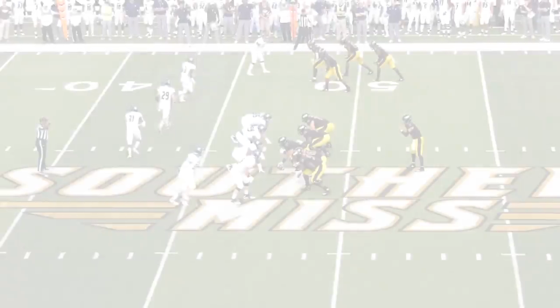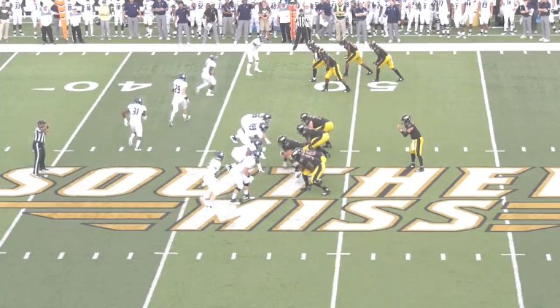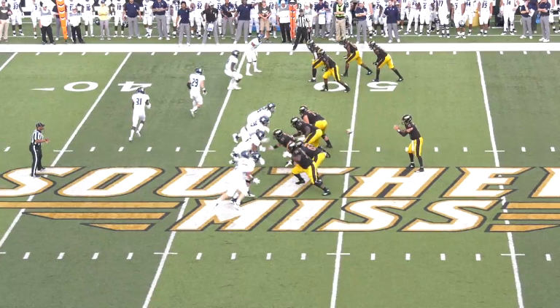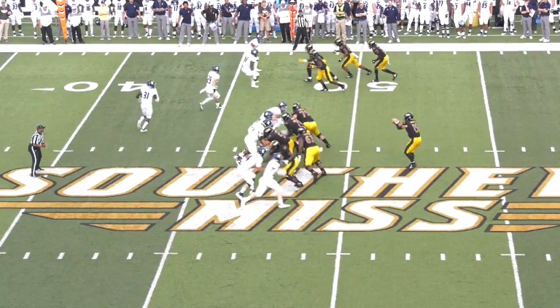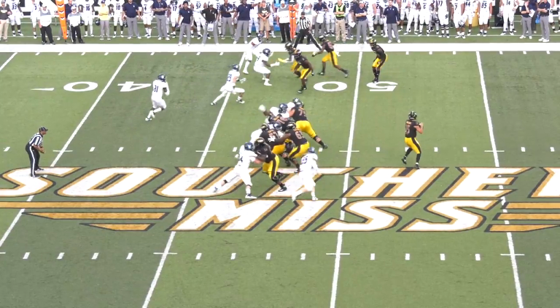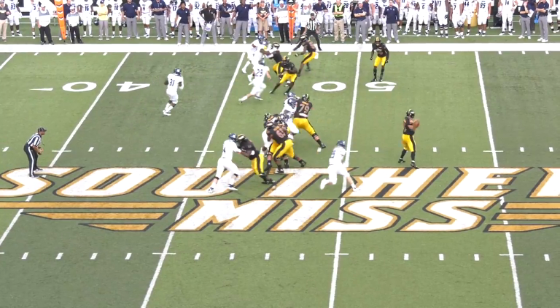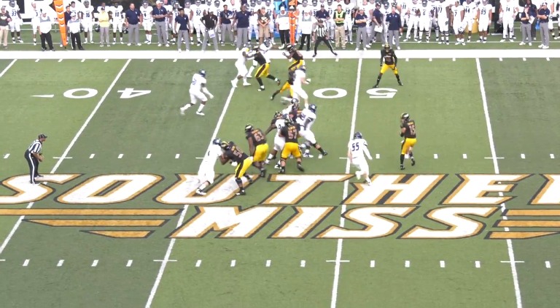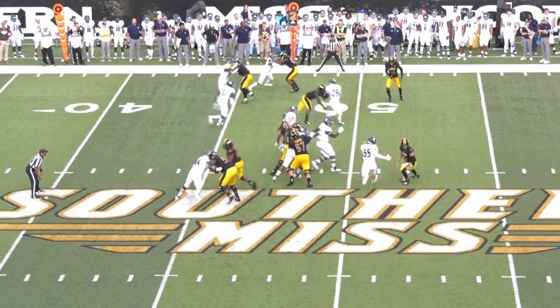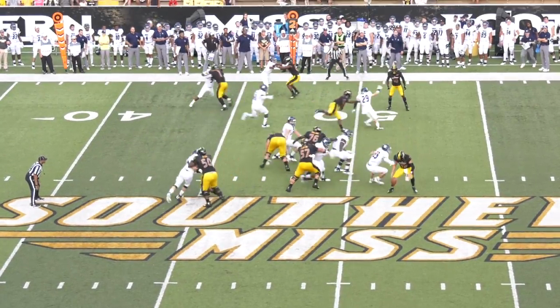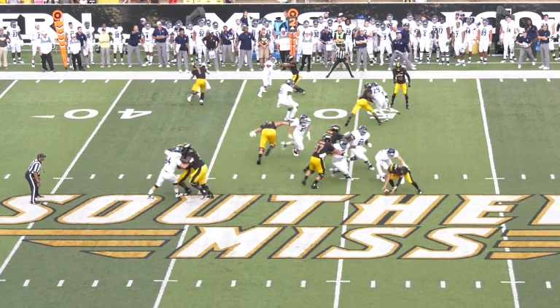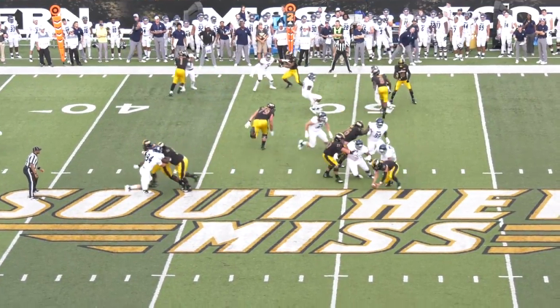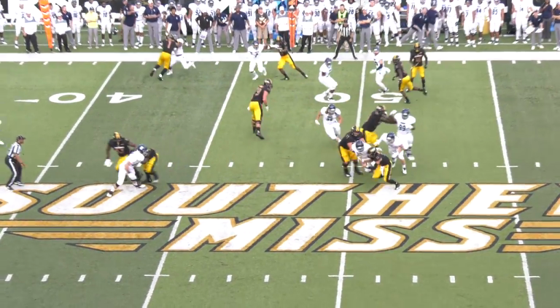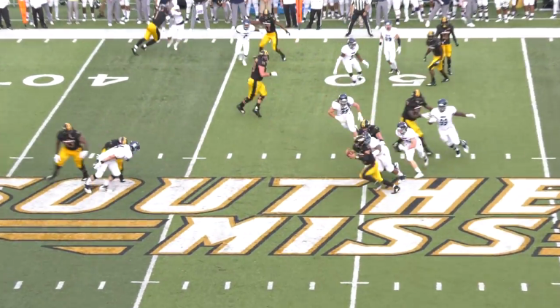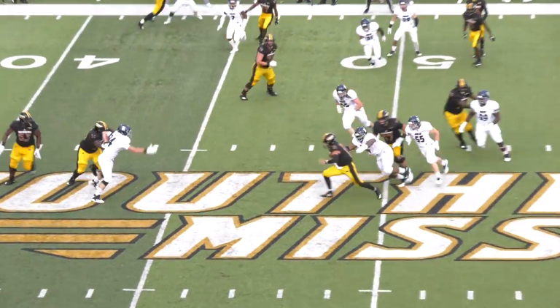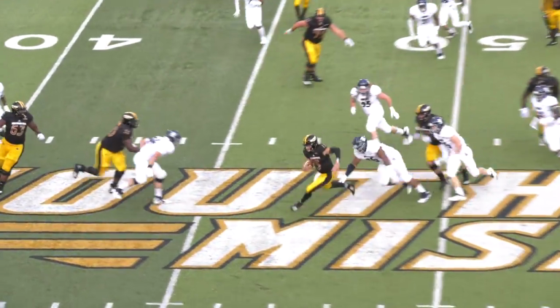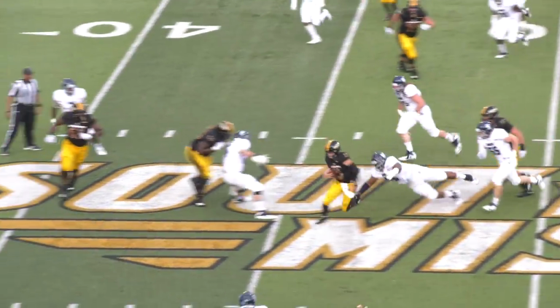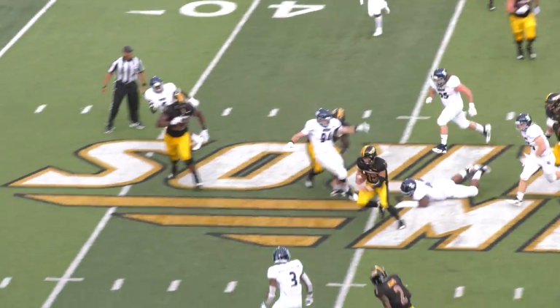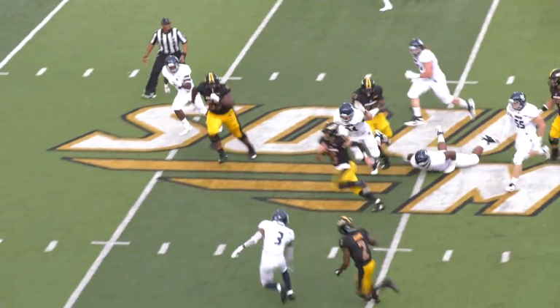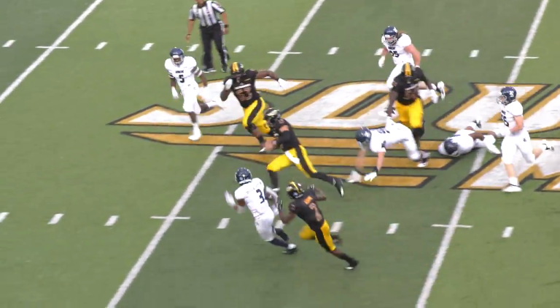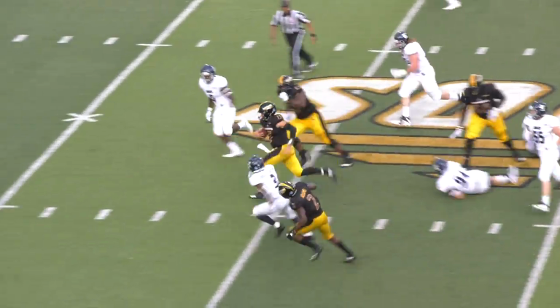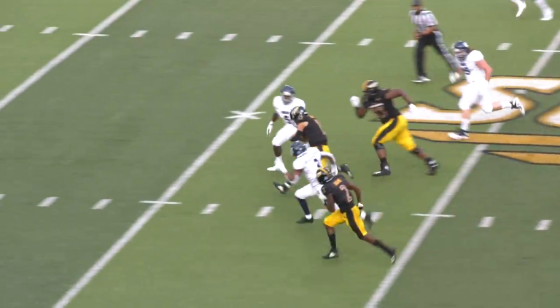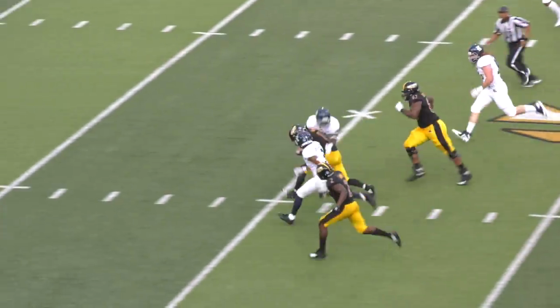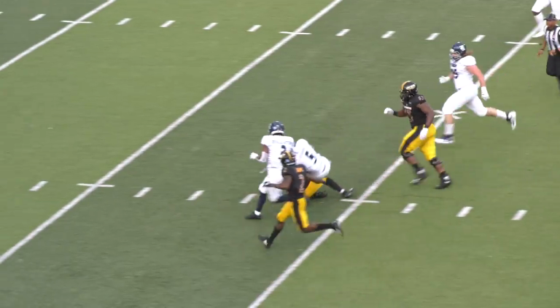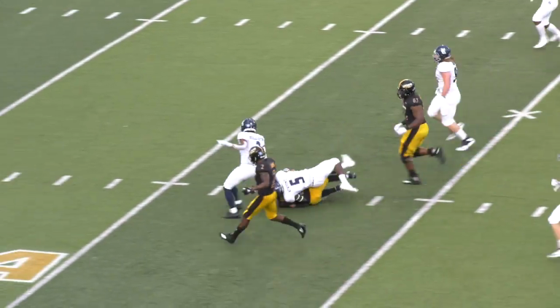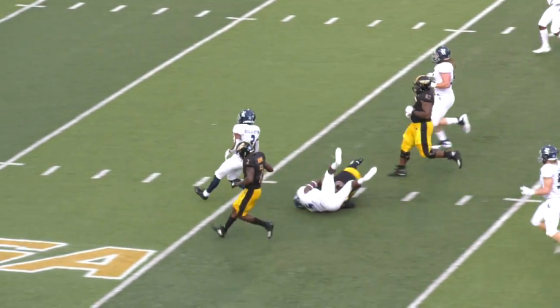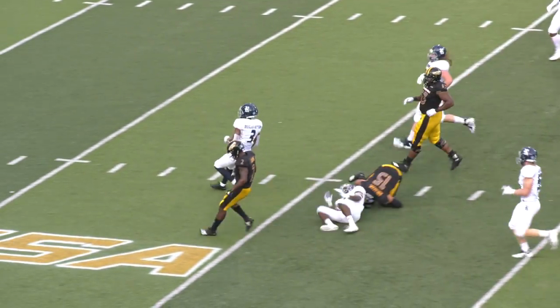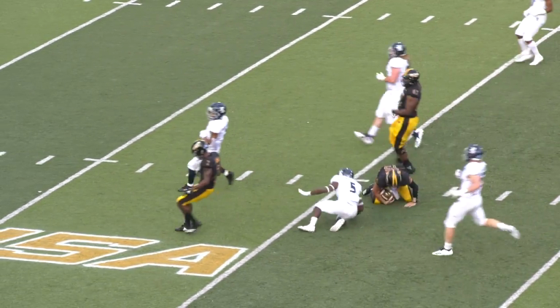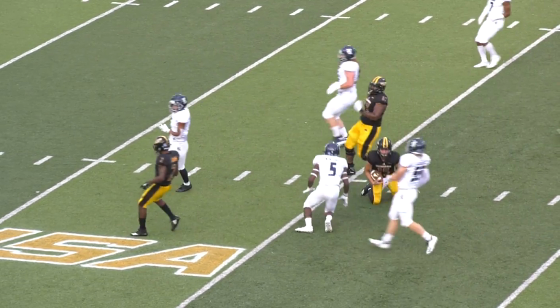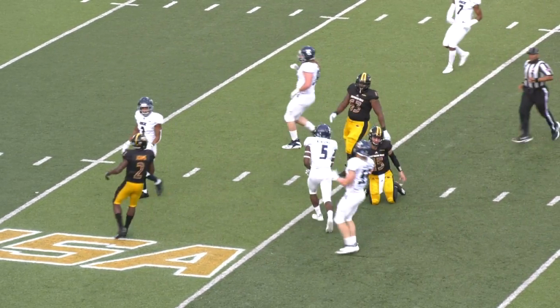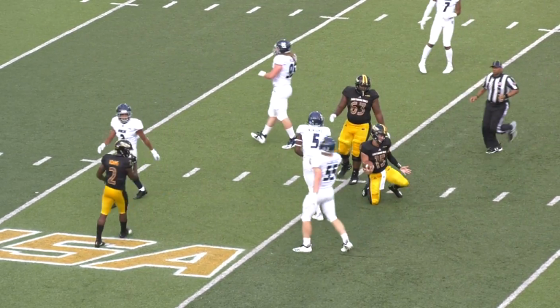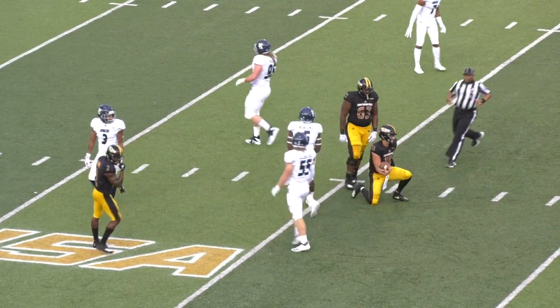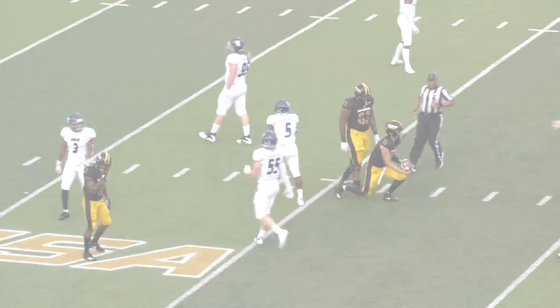They send four receivers much to the right side, and they fake it. Abraham dropped the football, now picks it up and runs. It's upfield at the 40, the 35, and down to the 32.